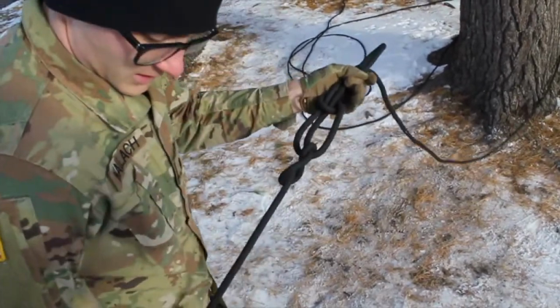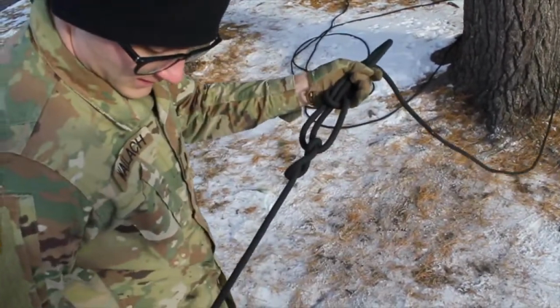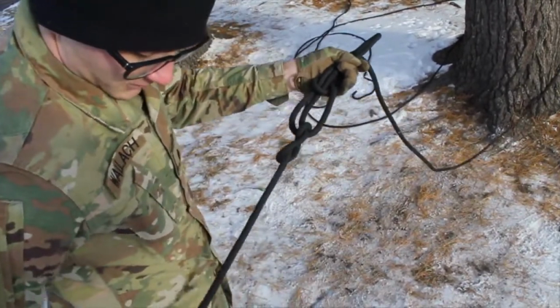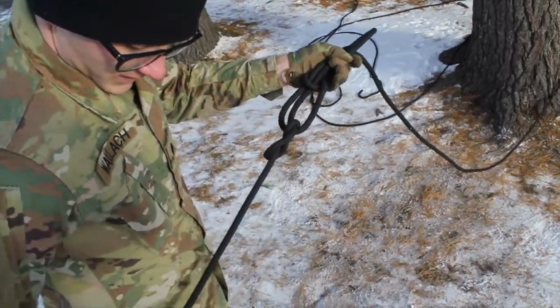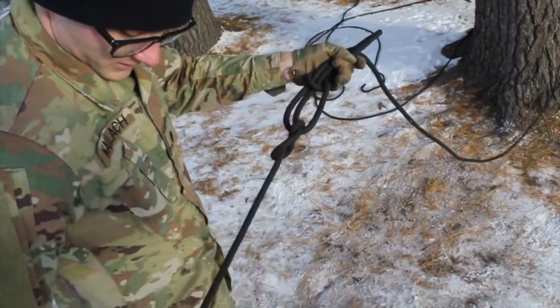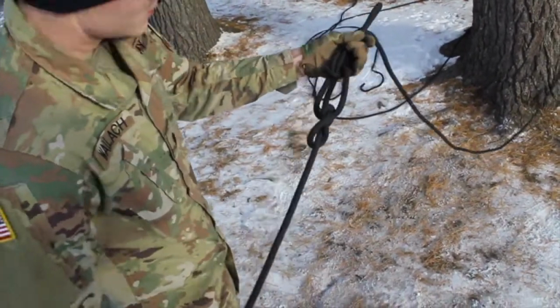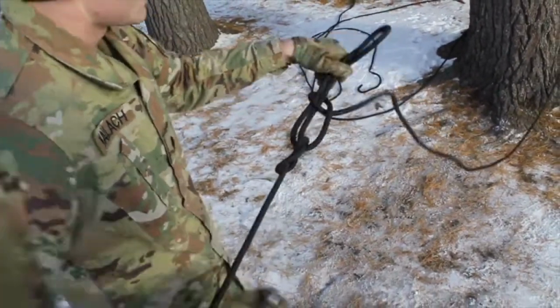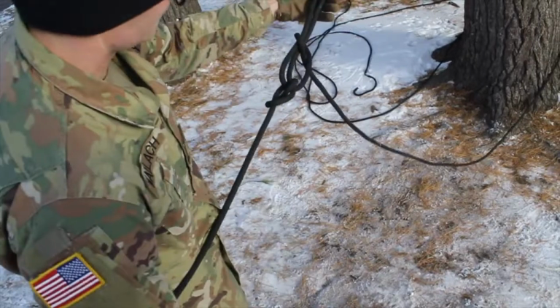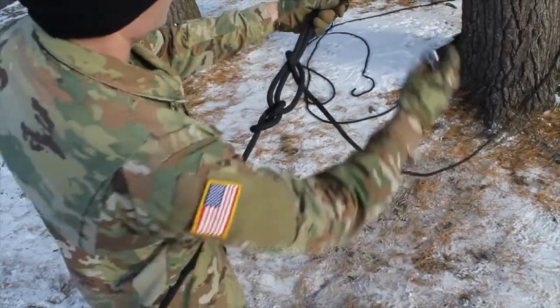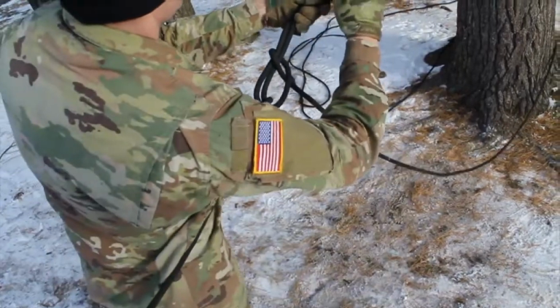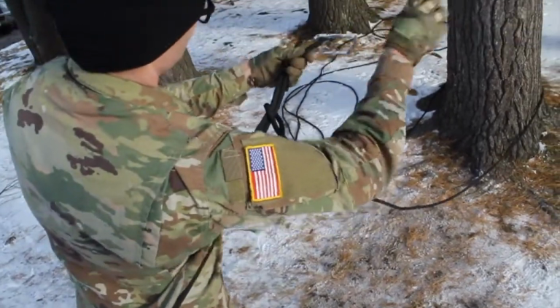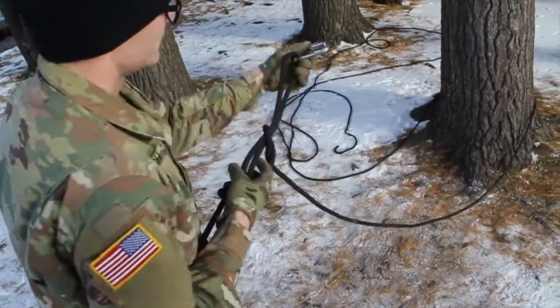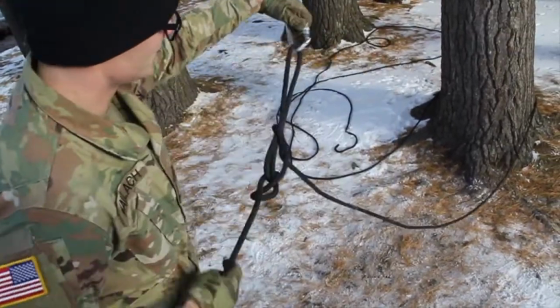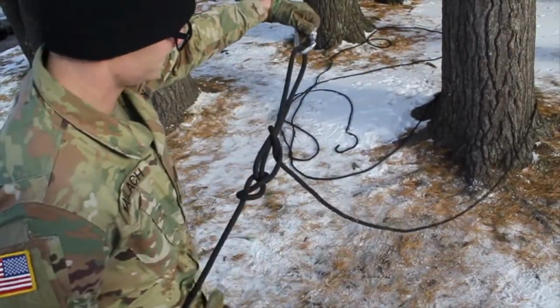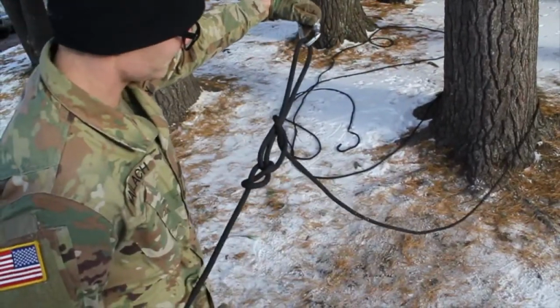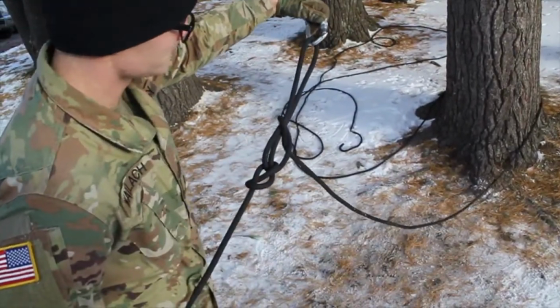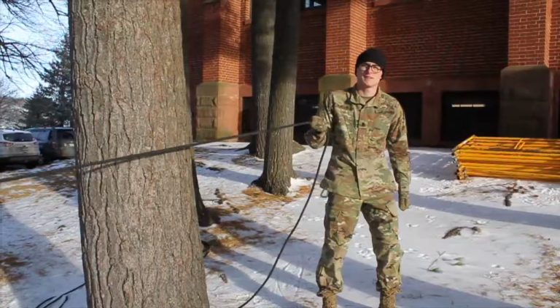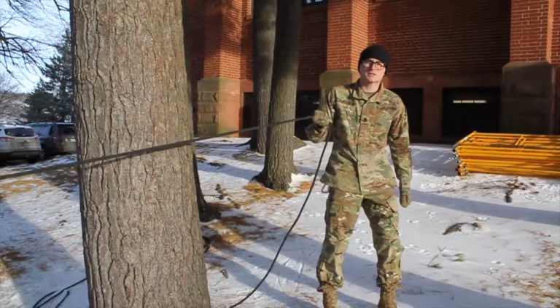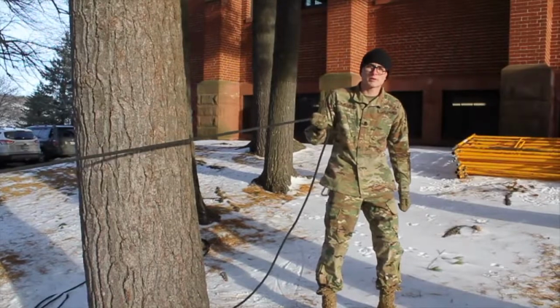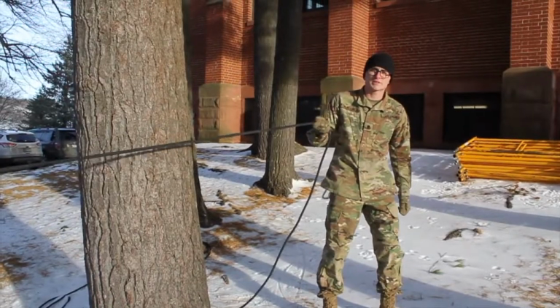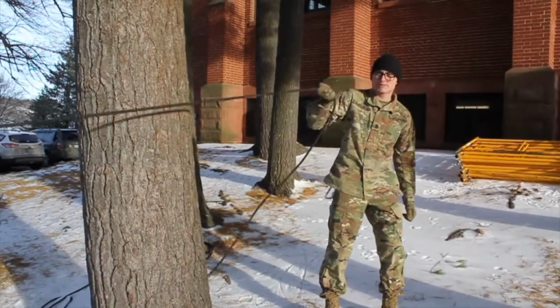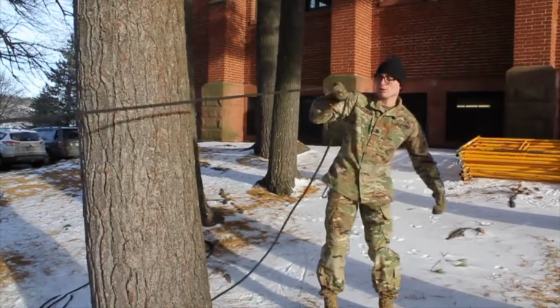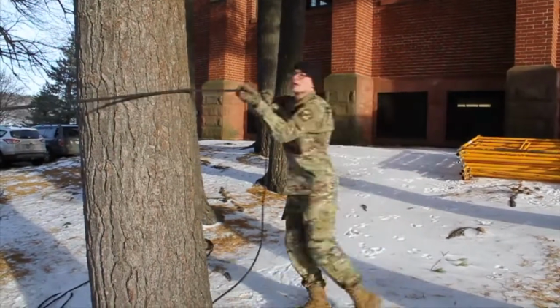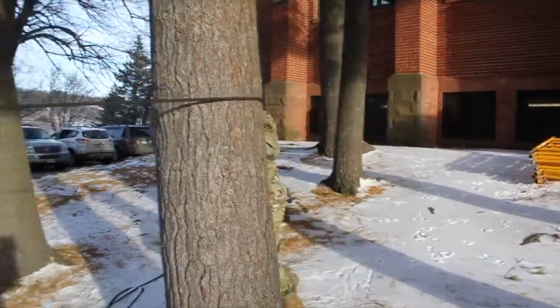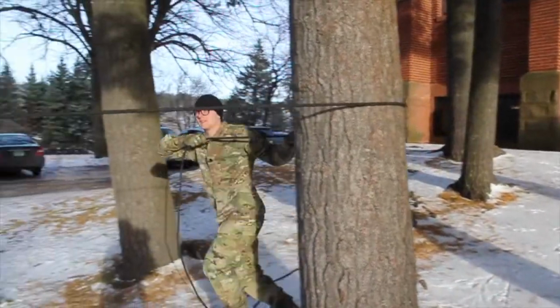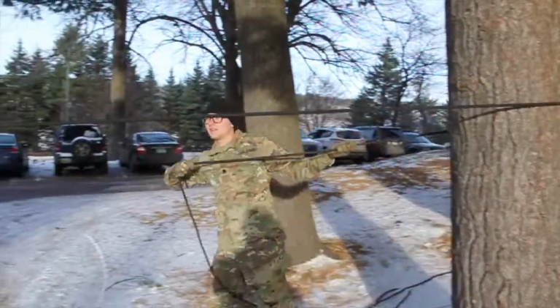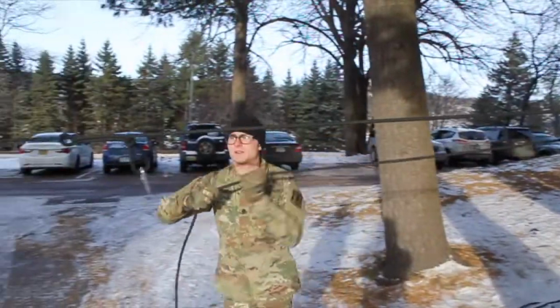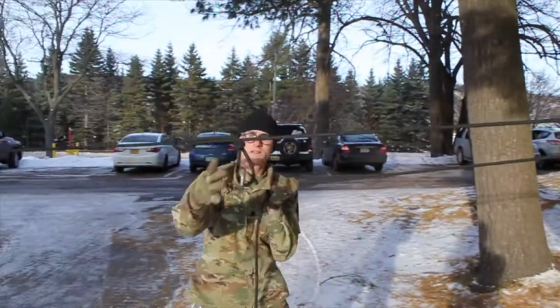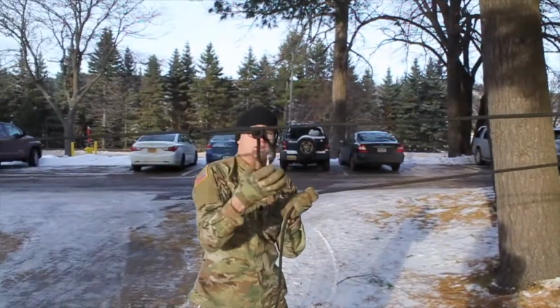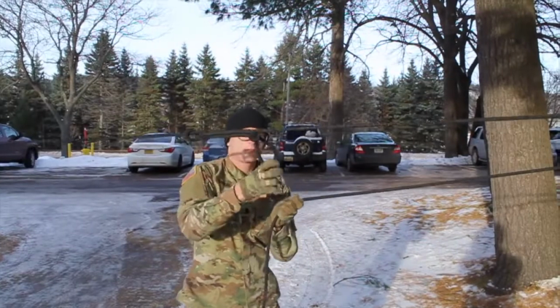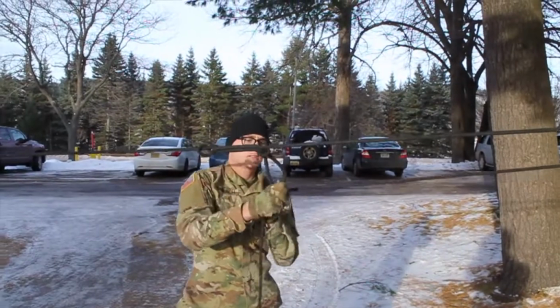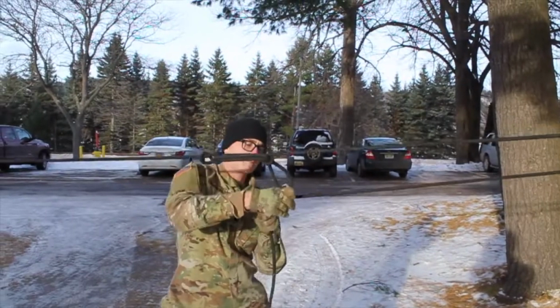You will then take one of your carabiners and clip it to this loop. A squad member on the near side will then take the rope, run it around the tree, and clip it in to the carabiner.